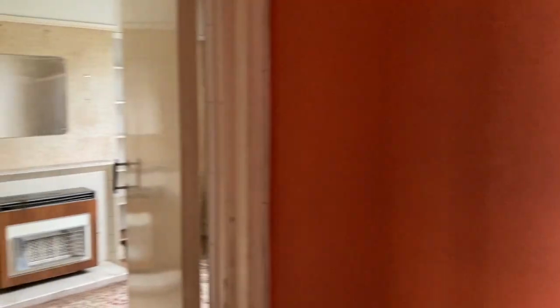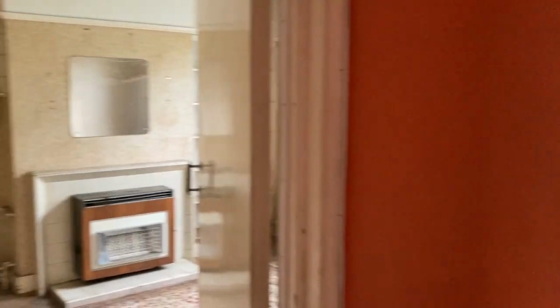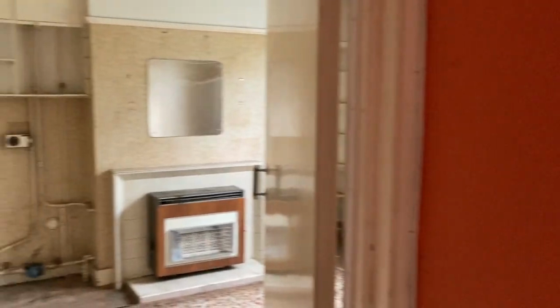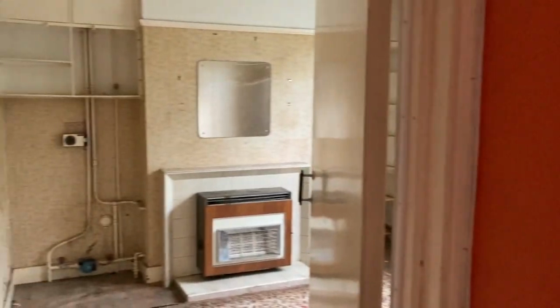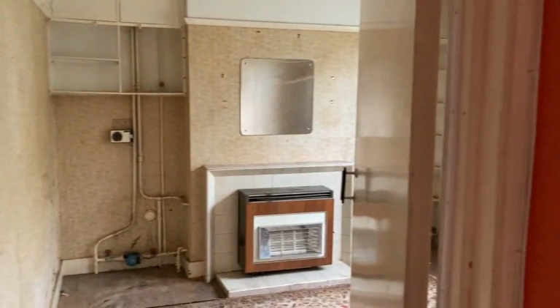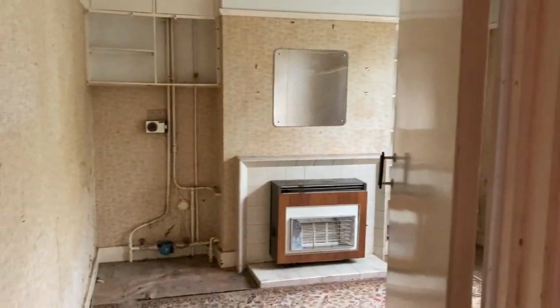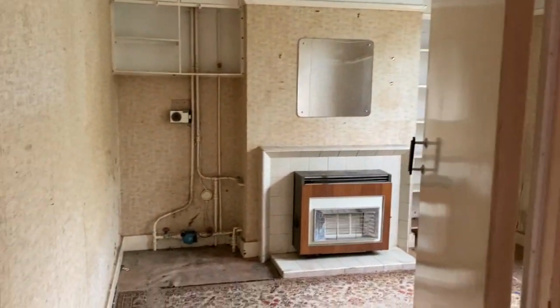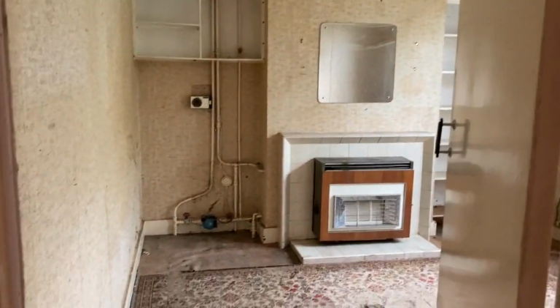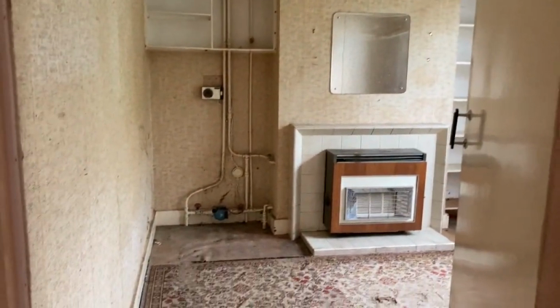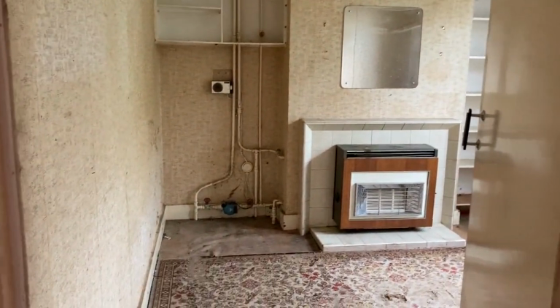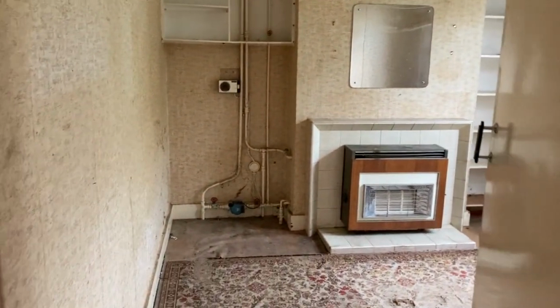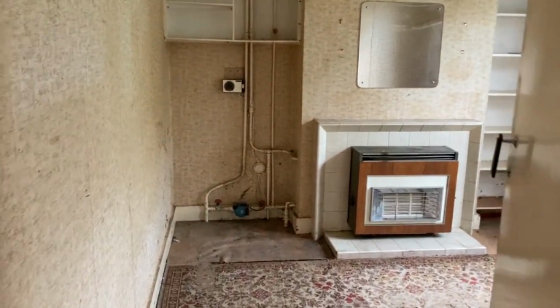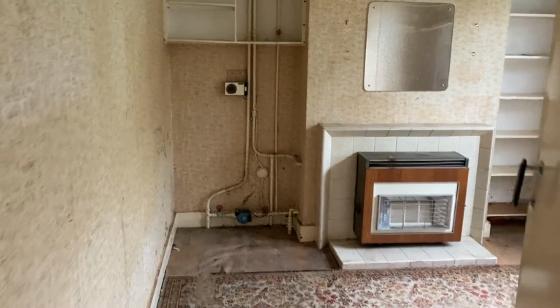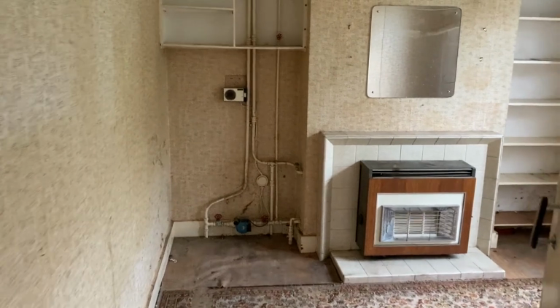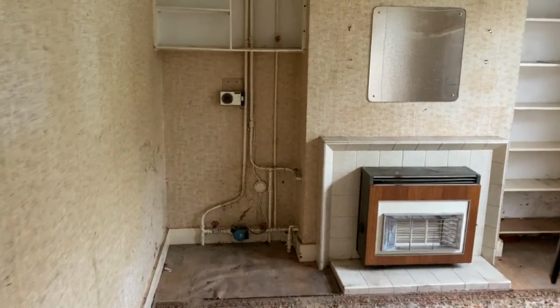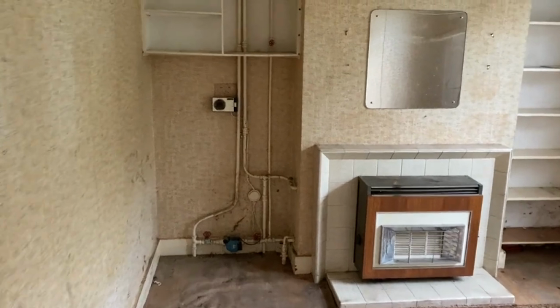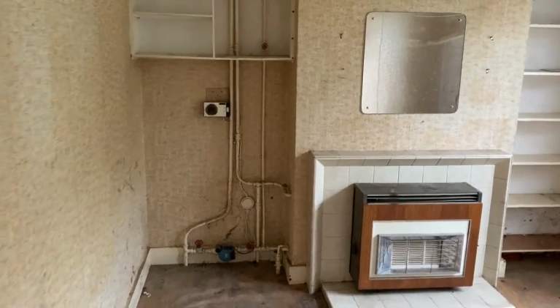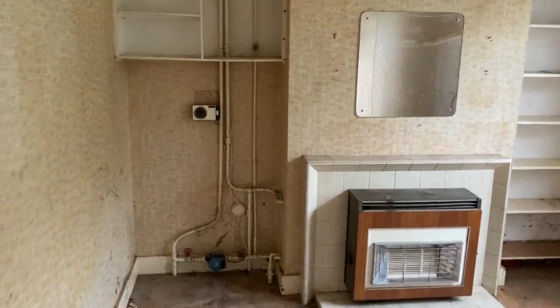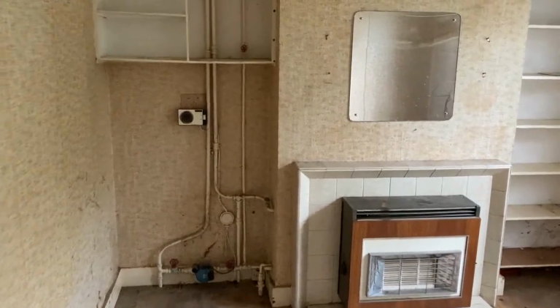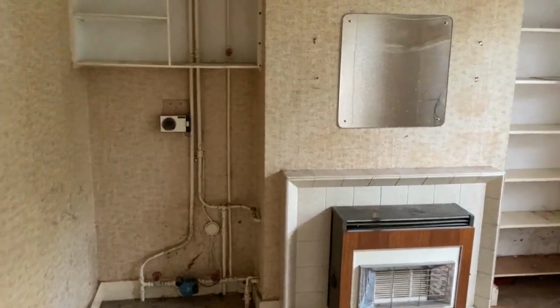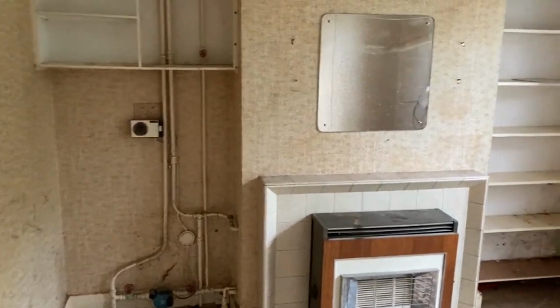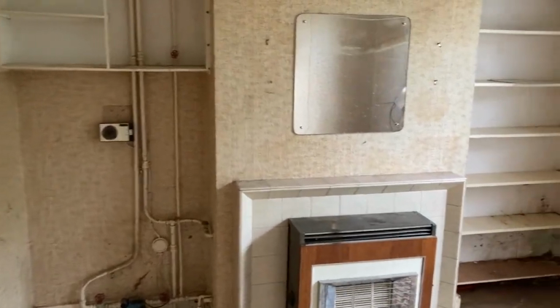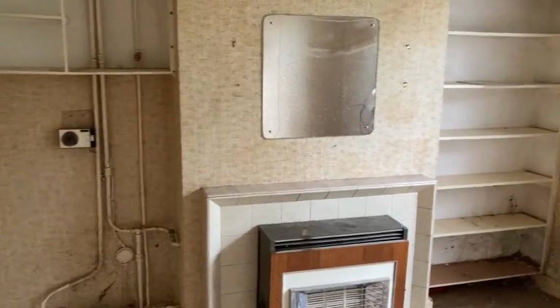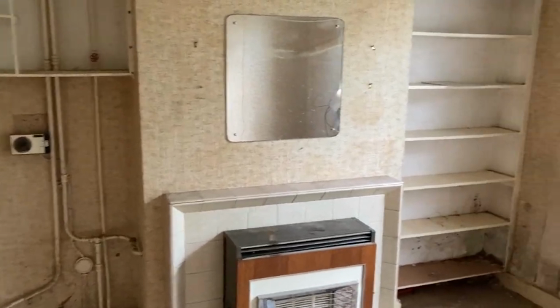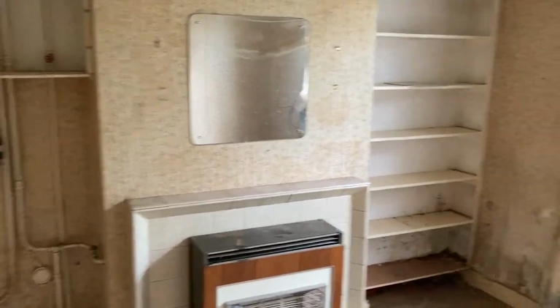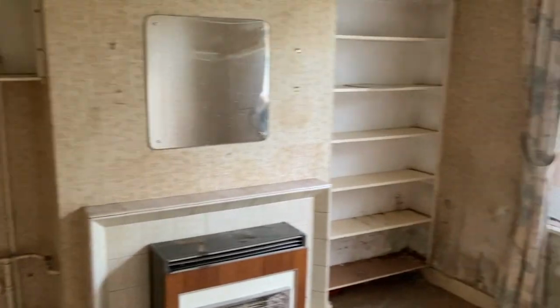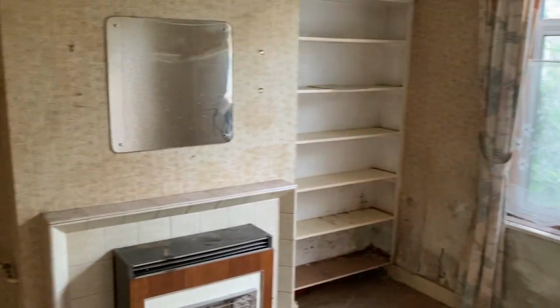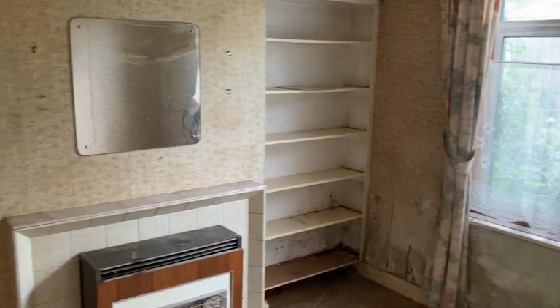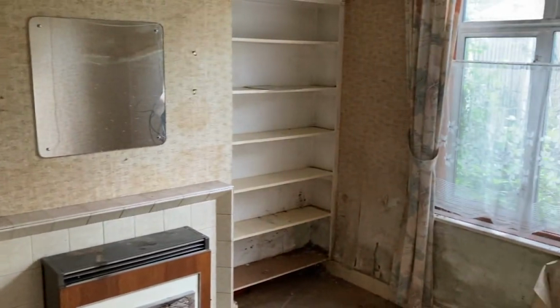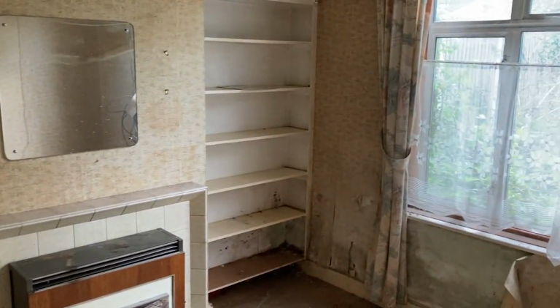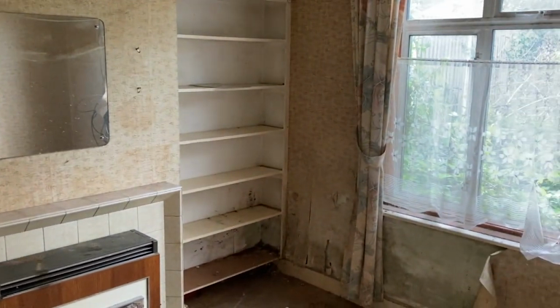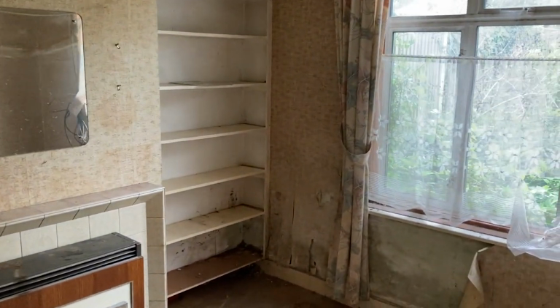We've got what would be the dining room and that comes in at a square size of 11 by 11.